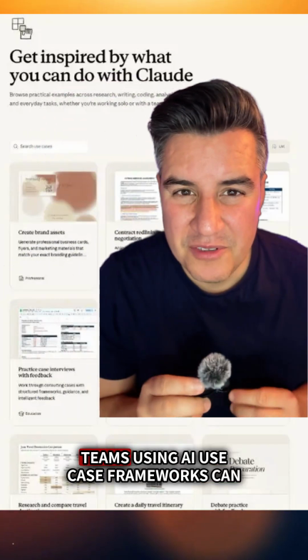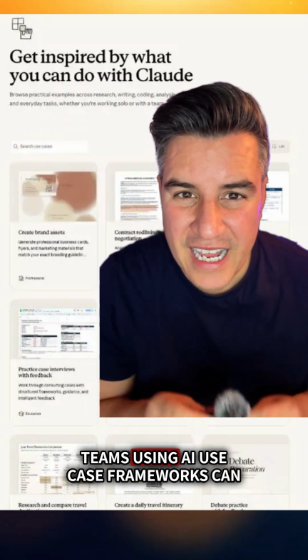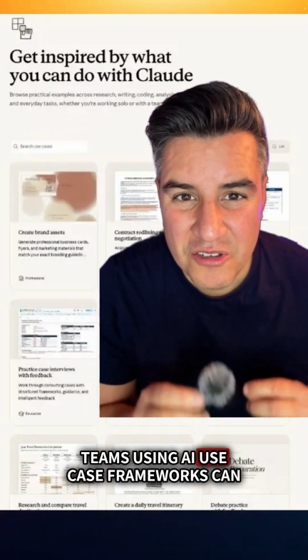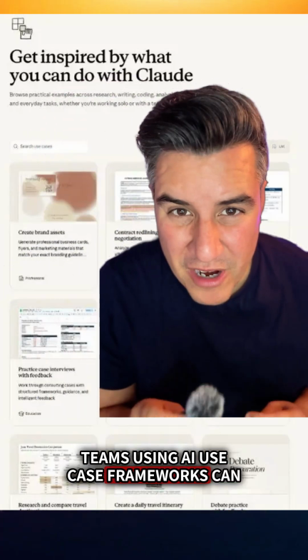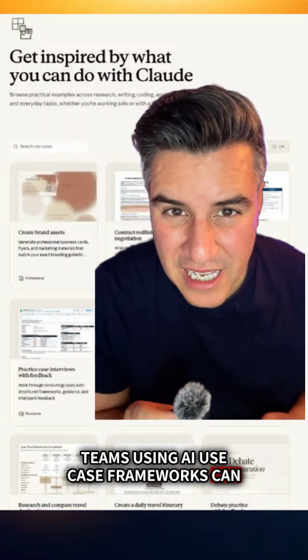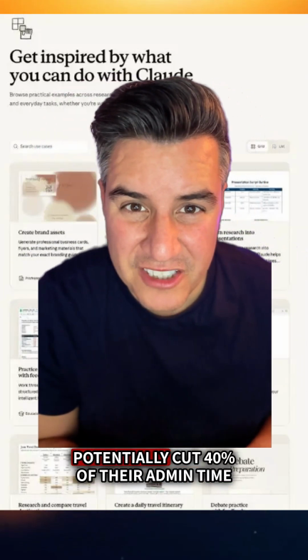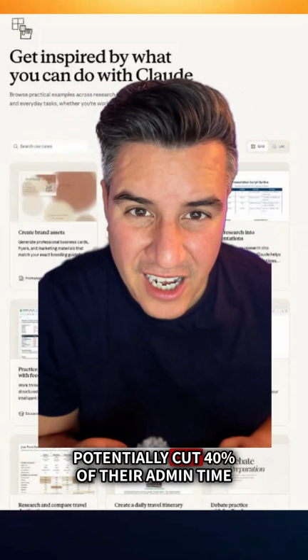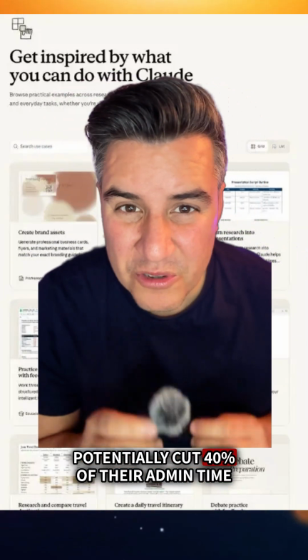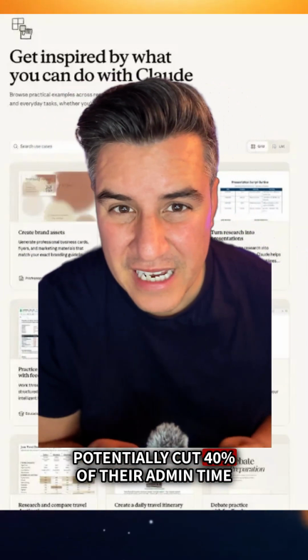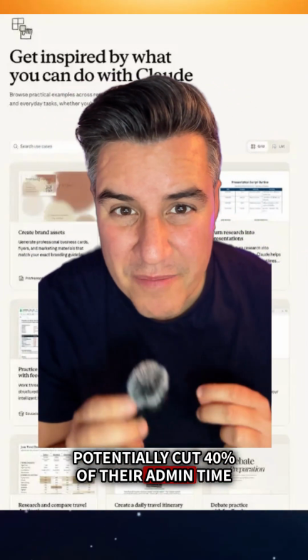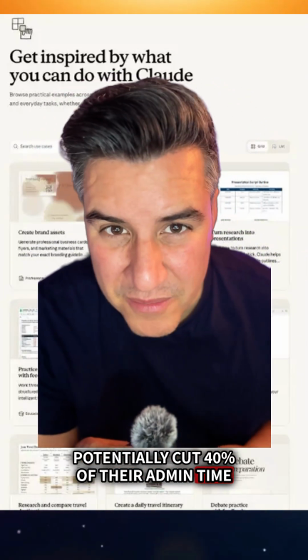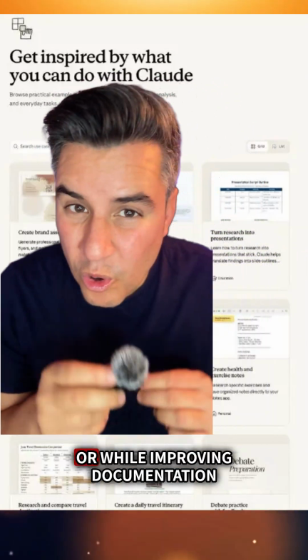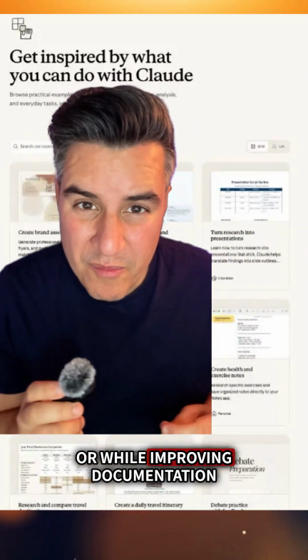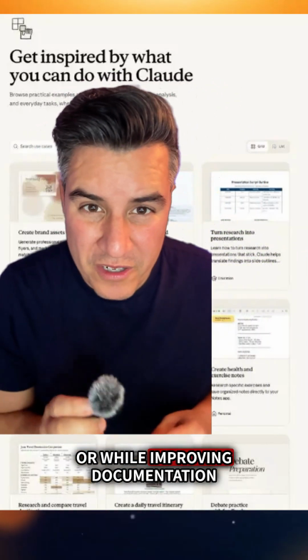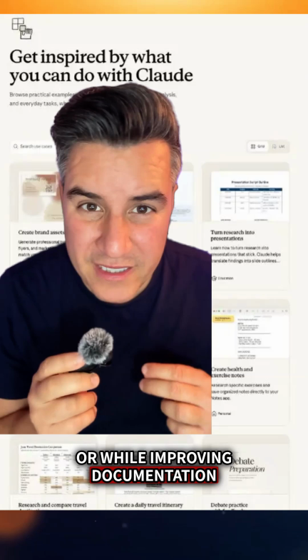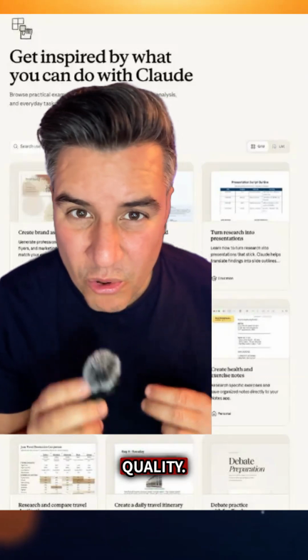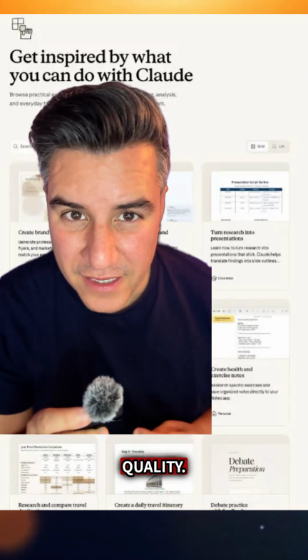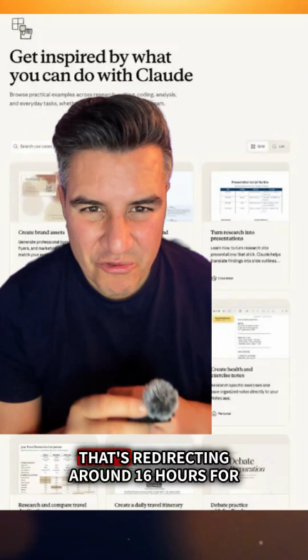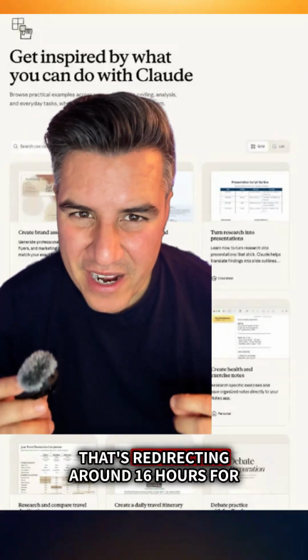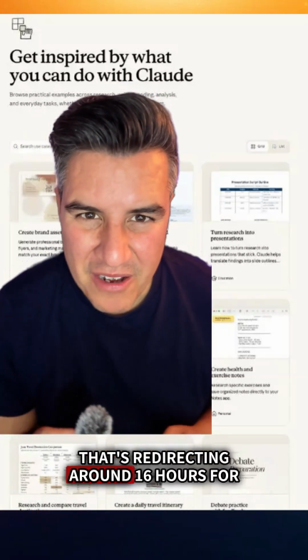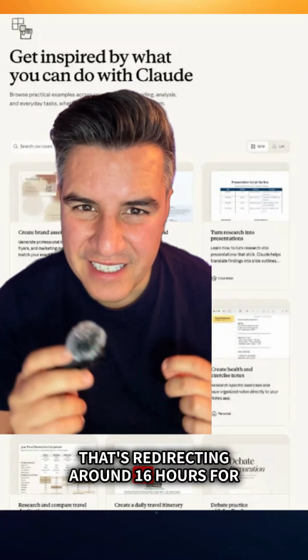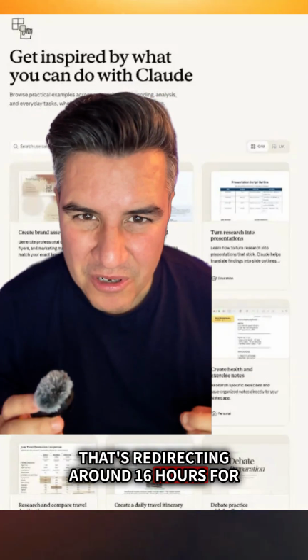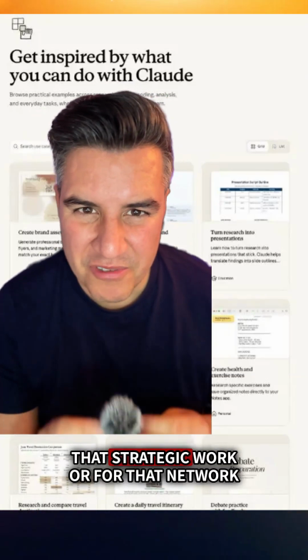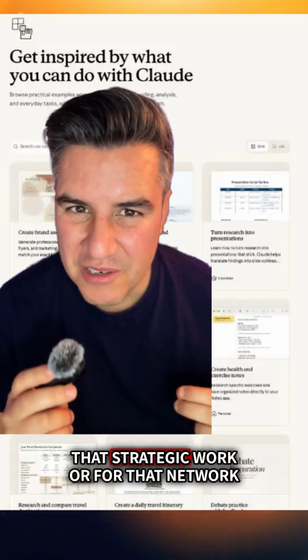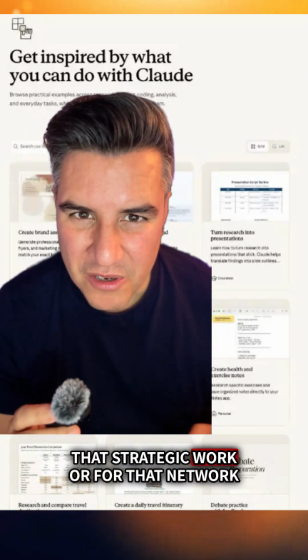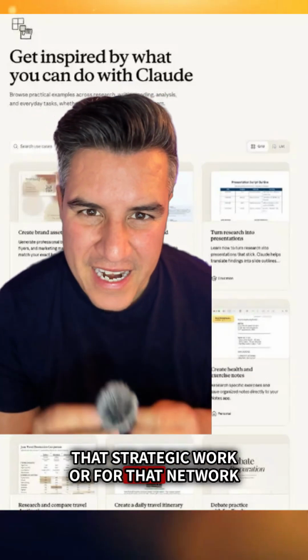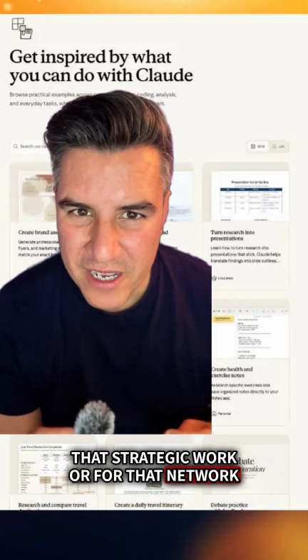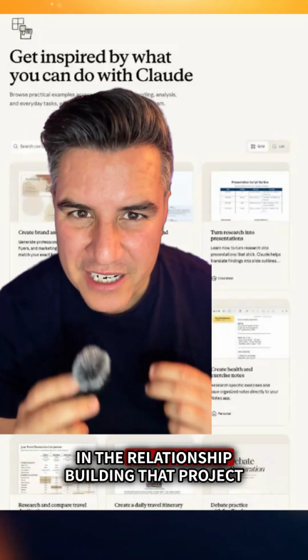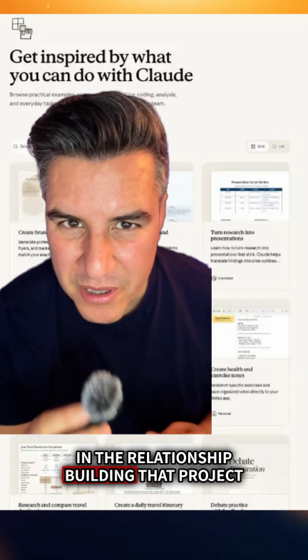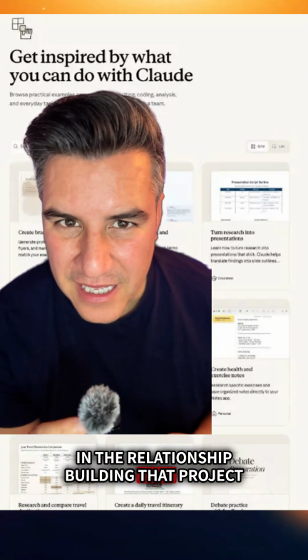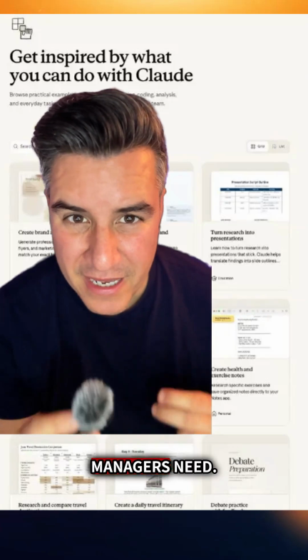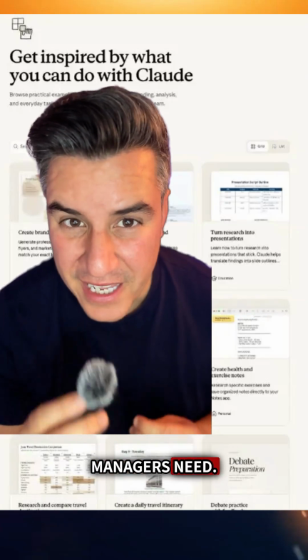Teams using AI use case frameworks can potentially cut 40% of their admin time, all while improving documentation quality. That's redirecting around 16 hours for strategic work, or for the networking and relationship building that project managers need.